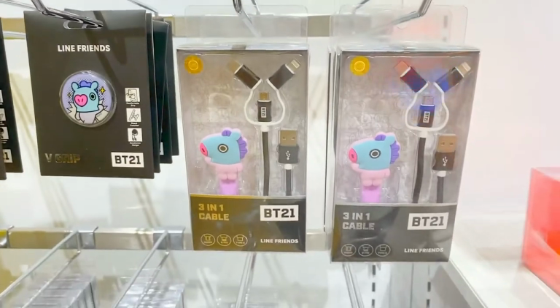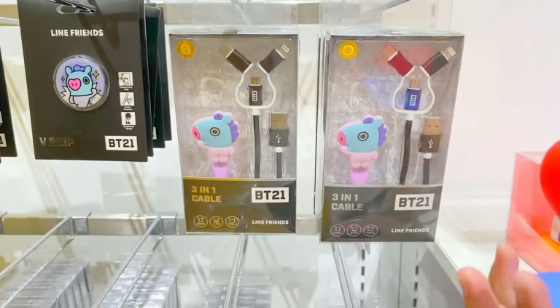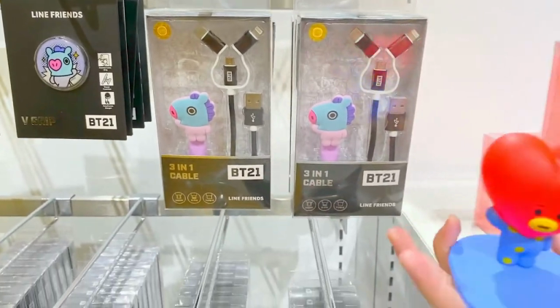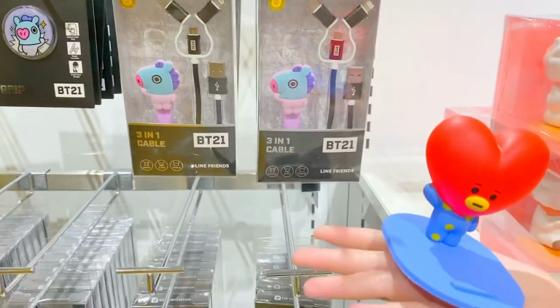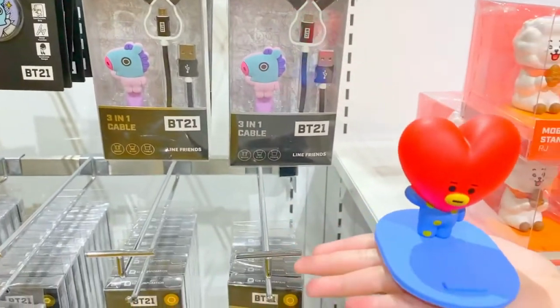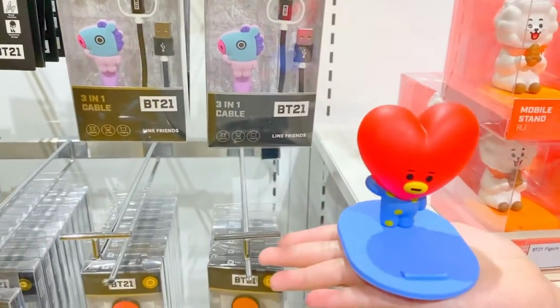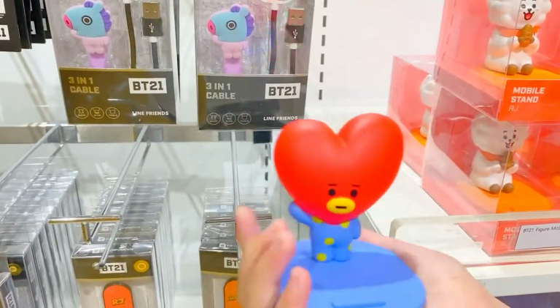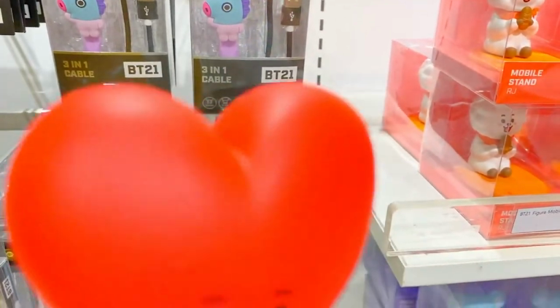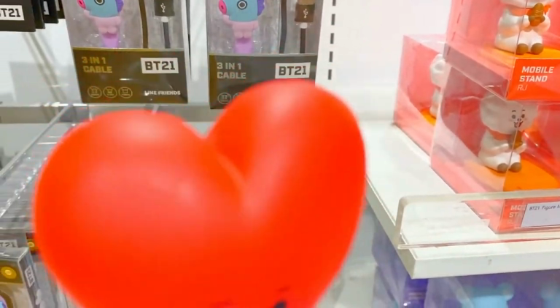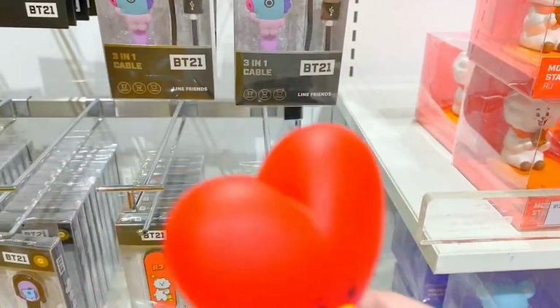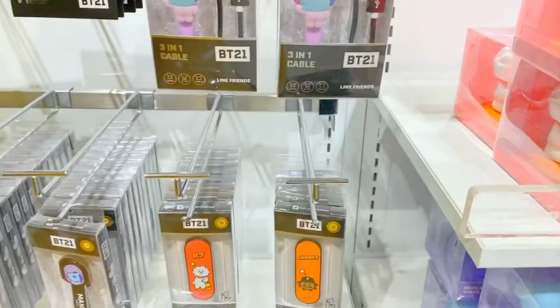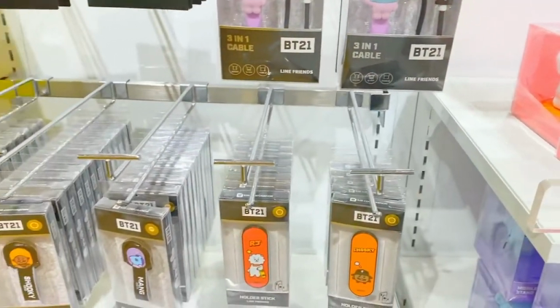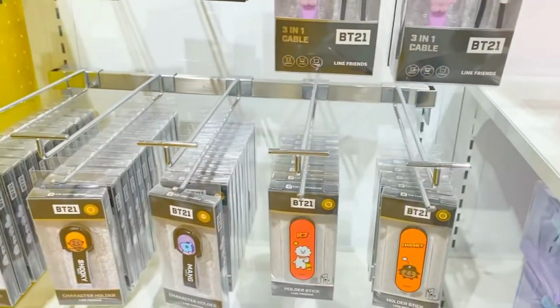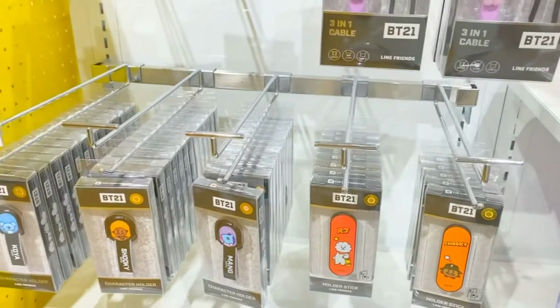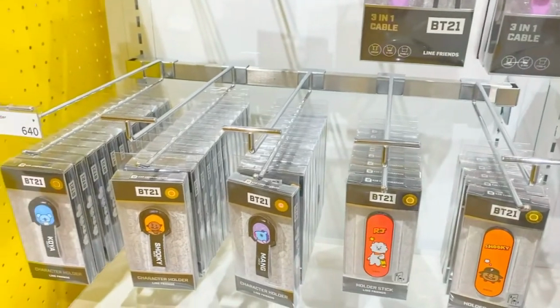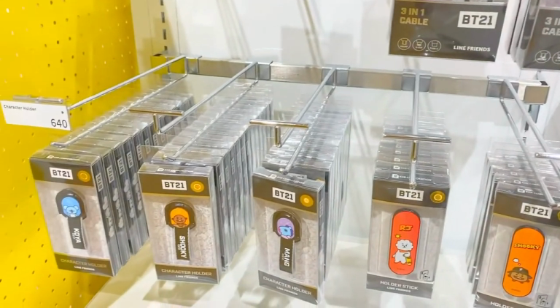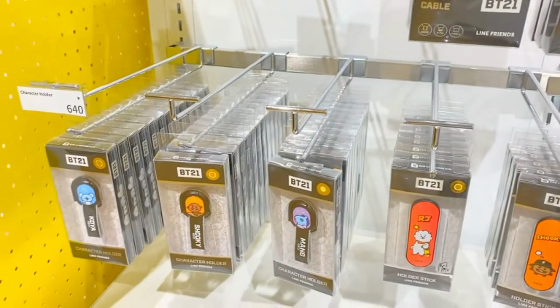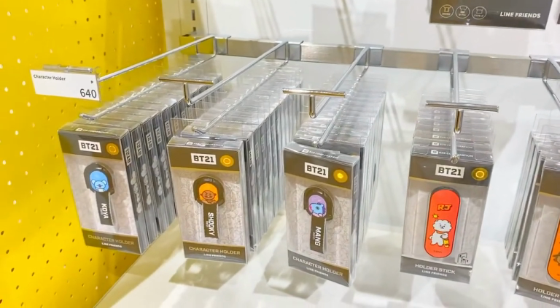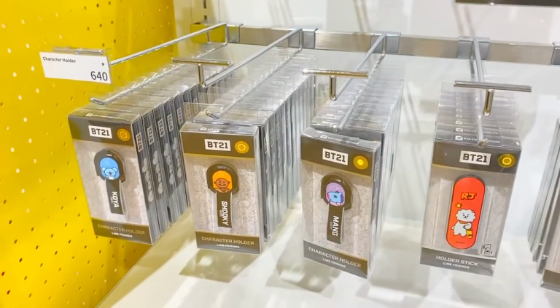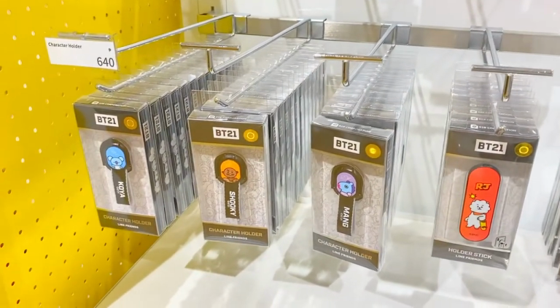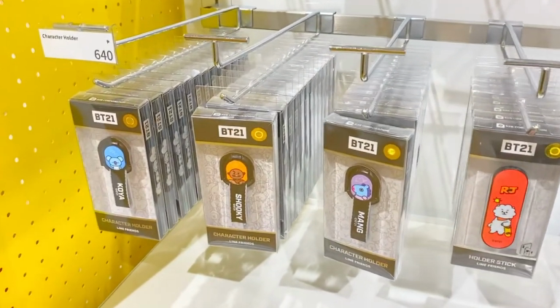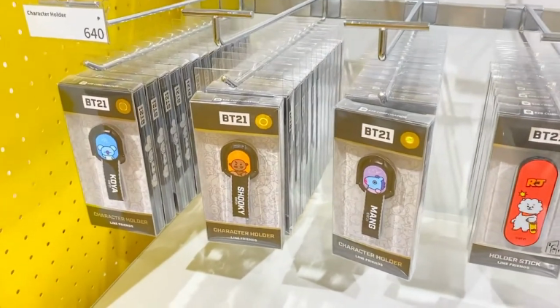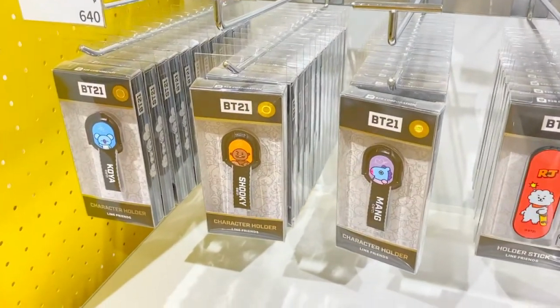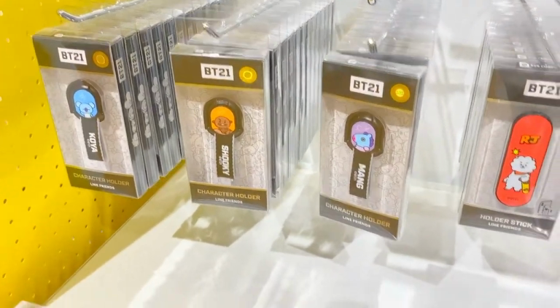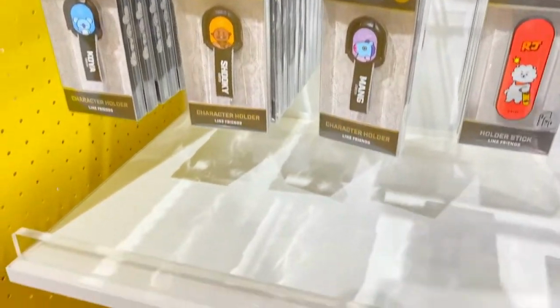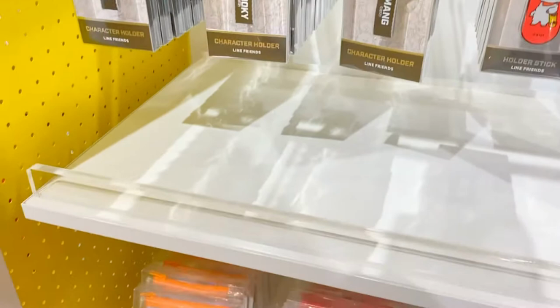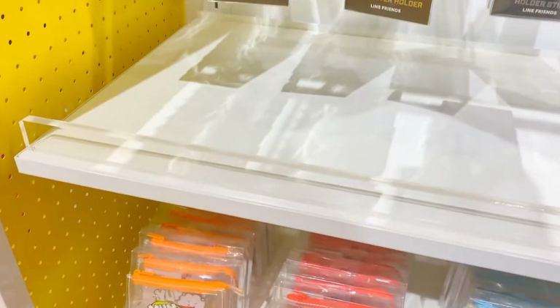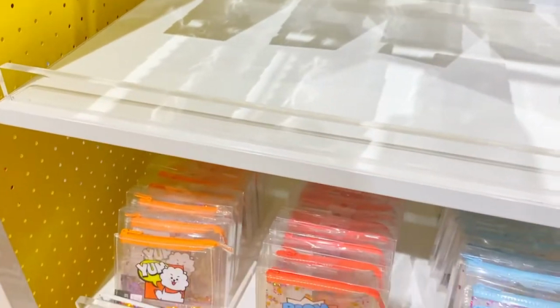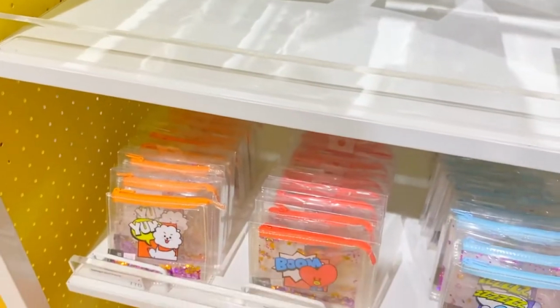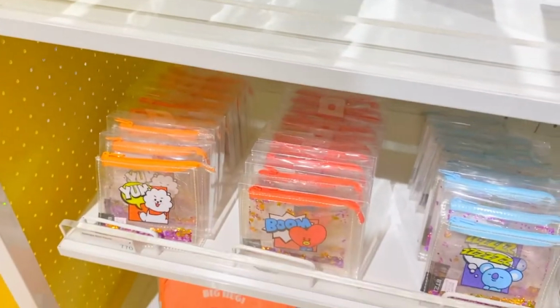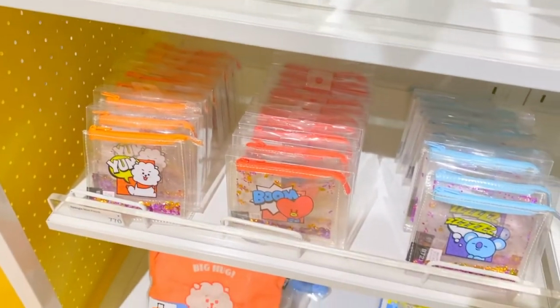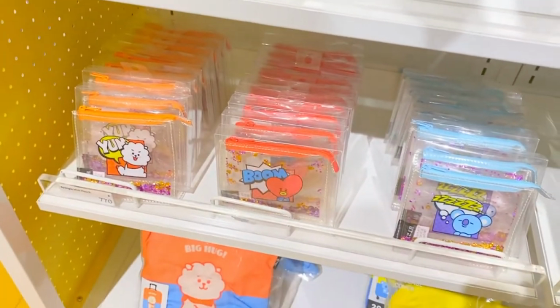Someone just opened it. I already touched it. Another character holder — $640. And more pouches.